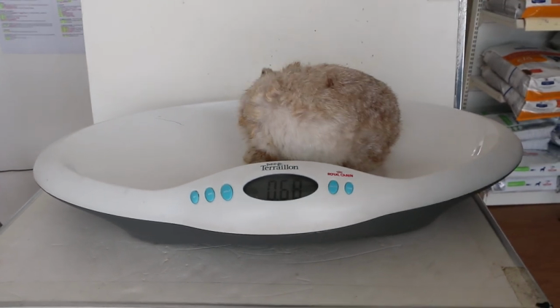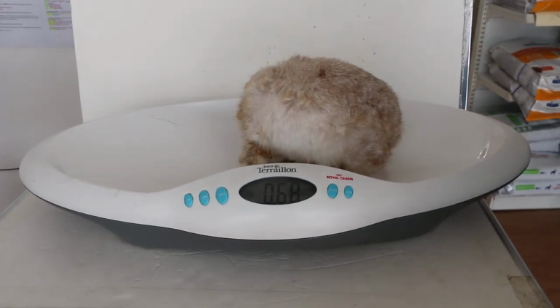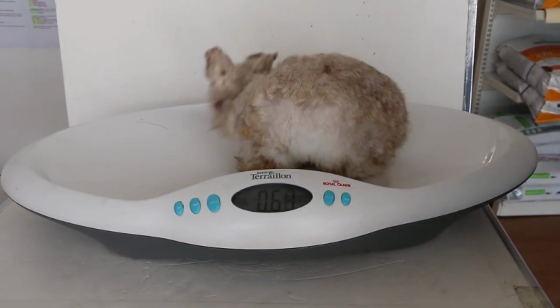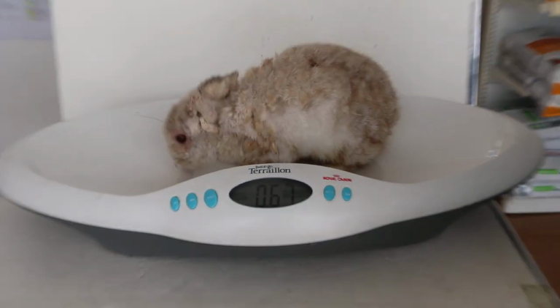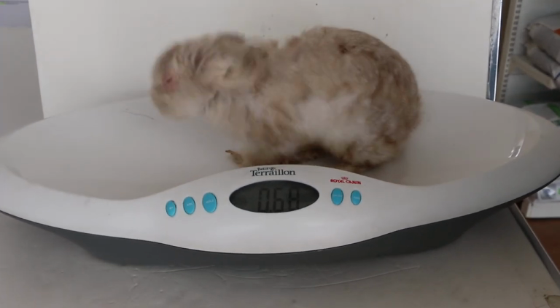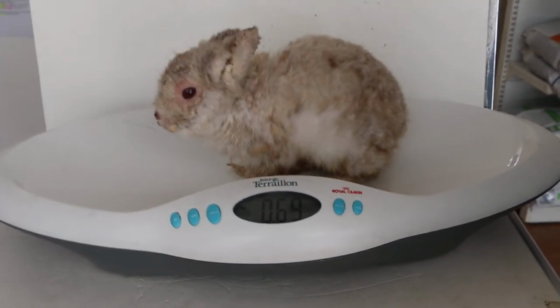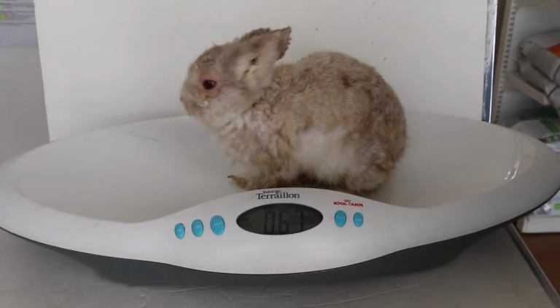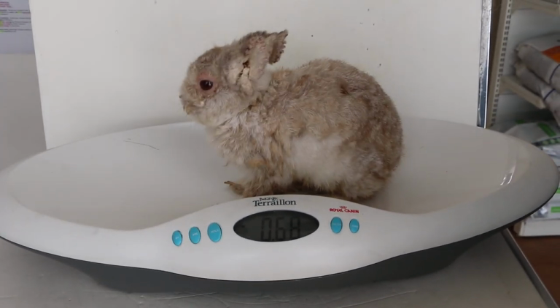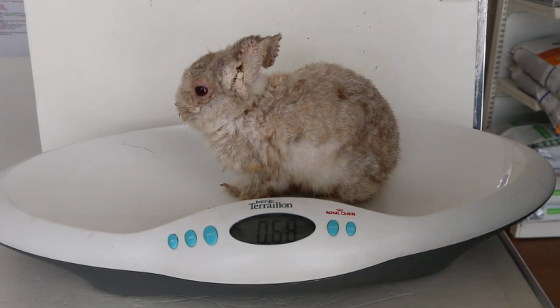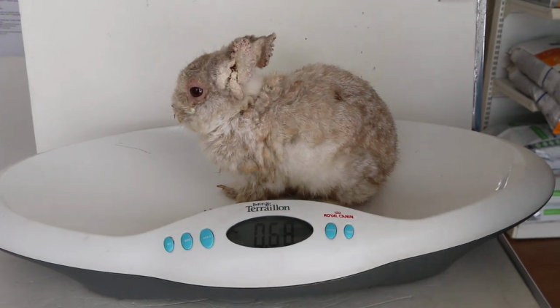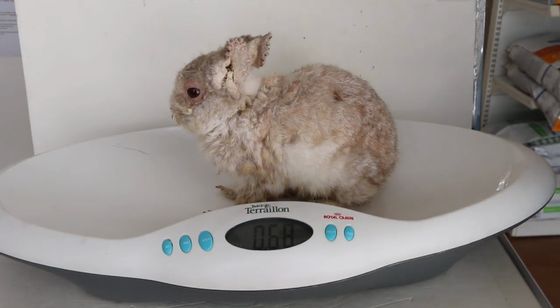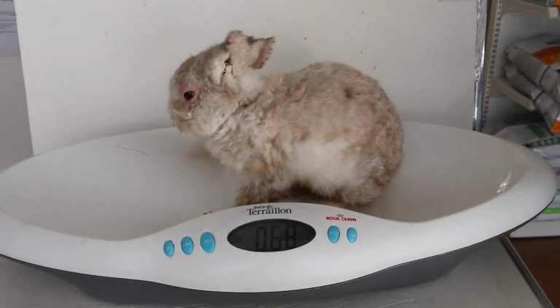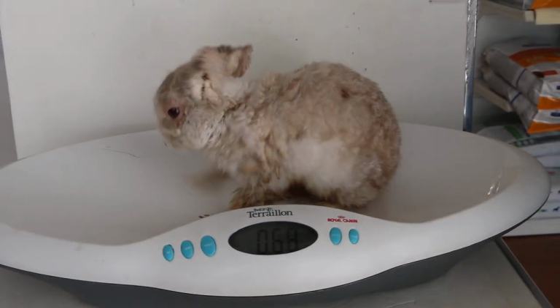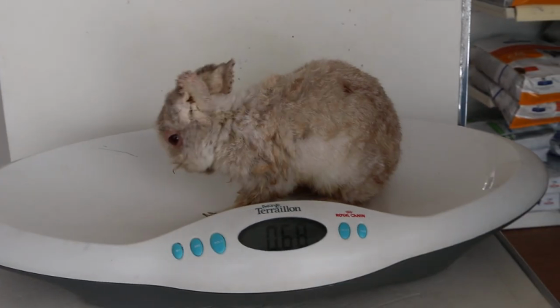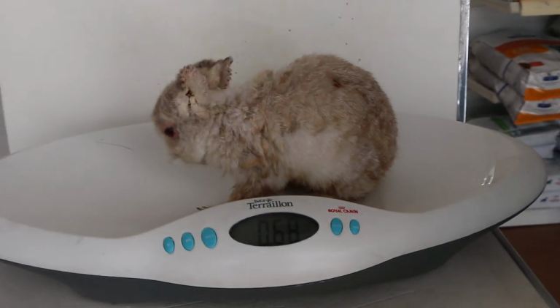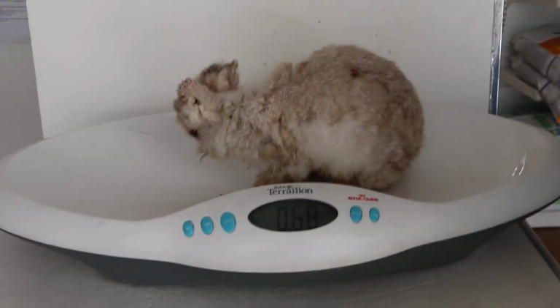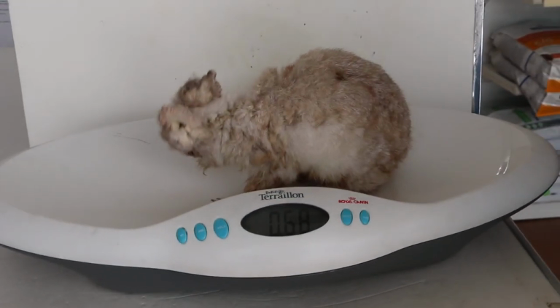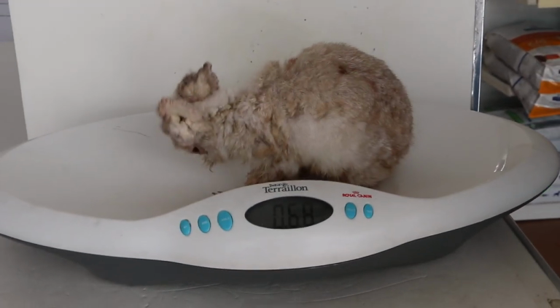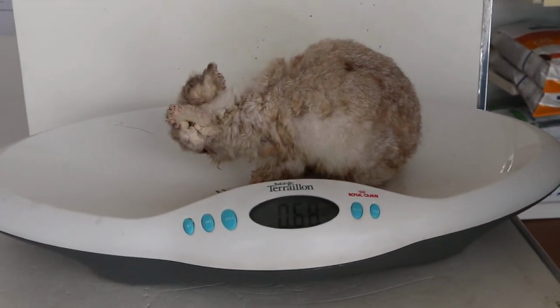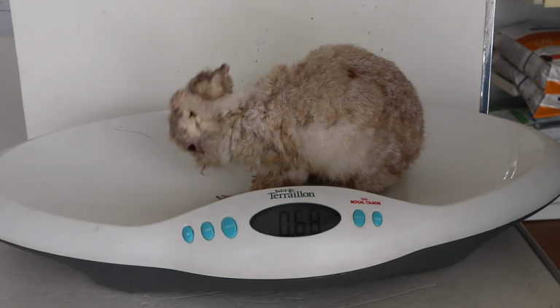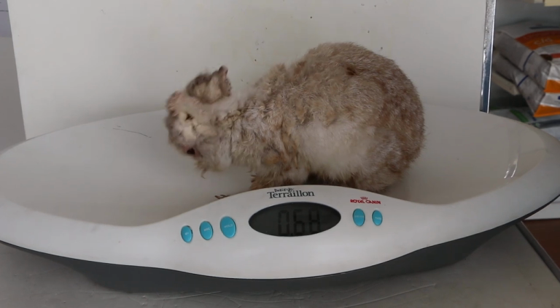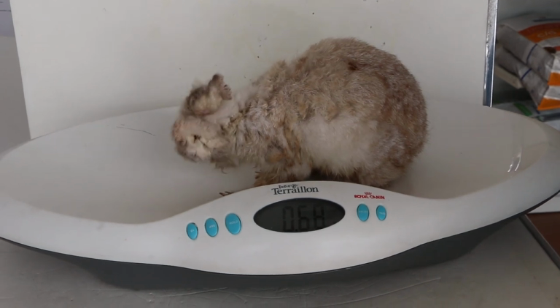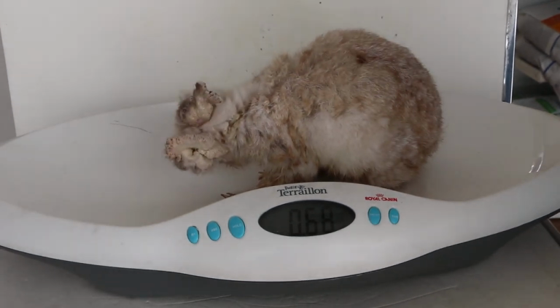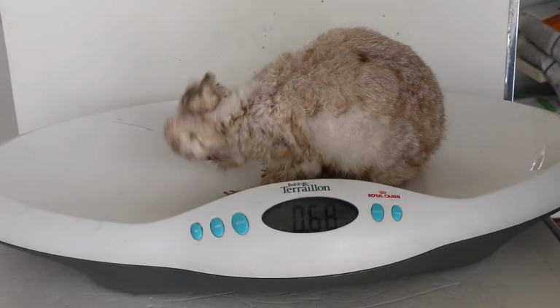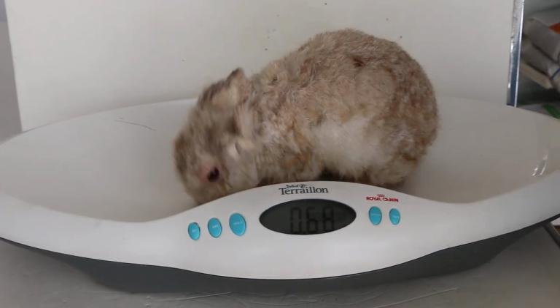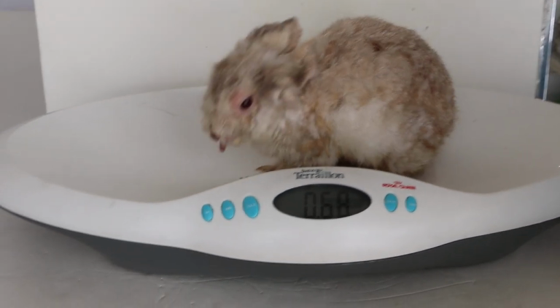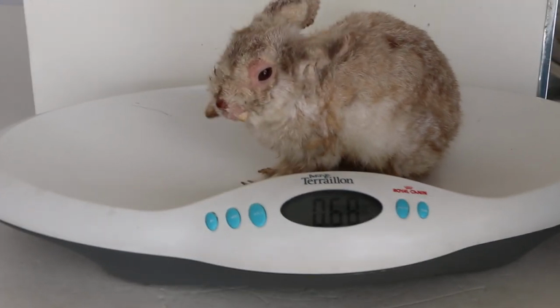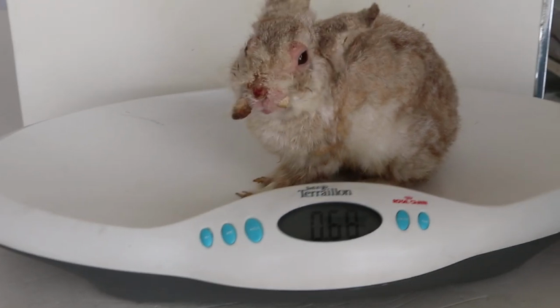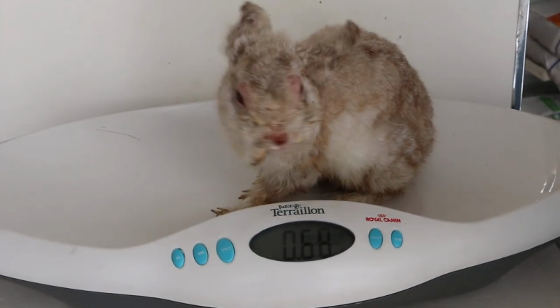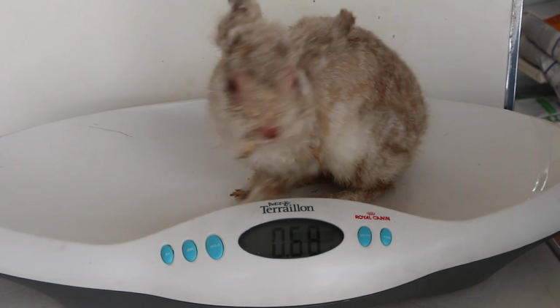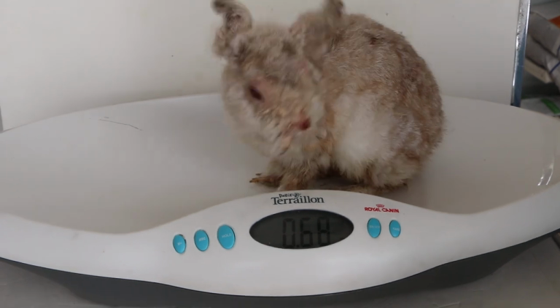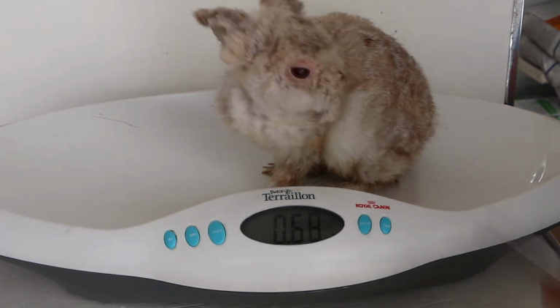21st July 2018, Saturday. Today is day 5 of hospitalization. This 20-year-old Netherland Dwarf rabbit came in with the complaint of a pointed nose.